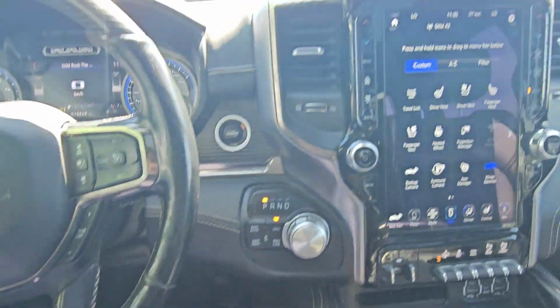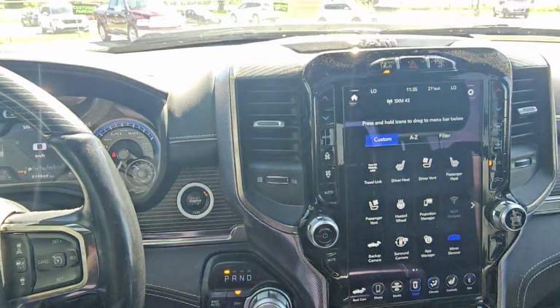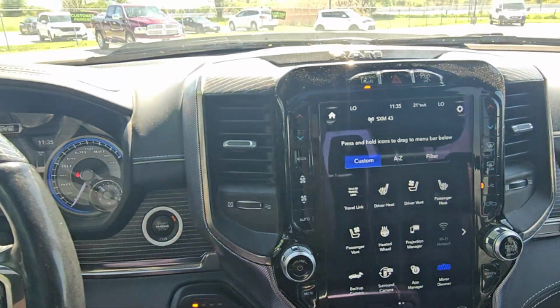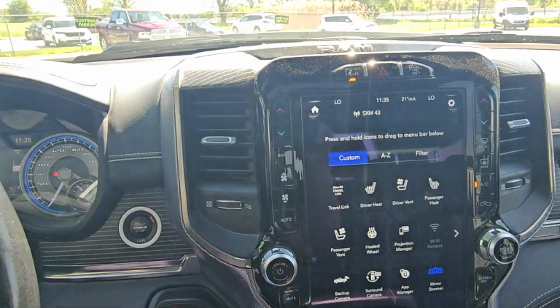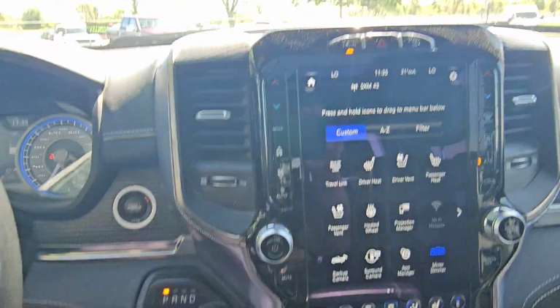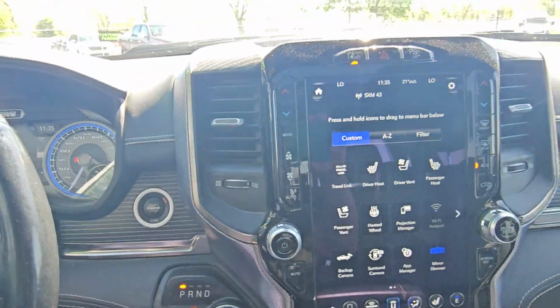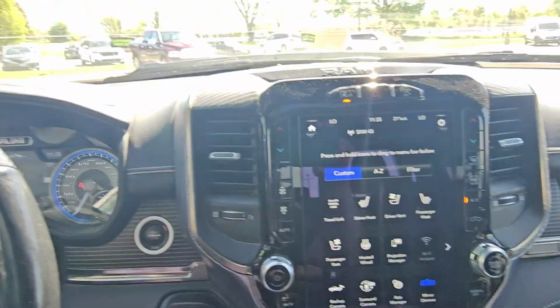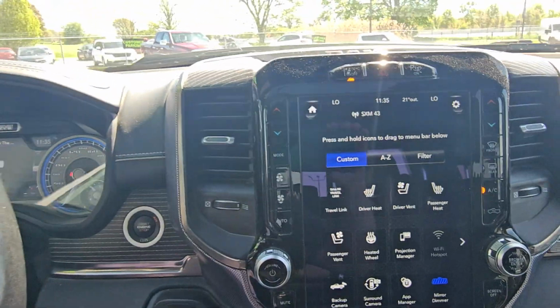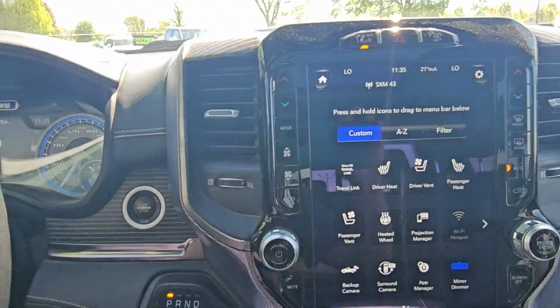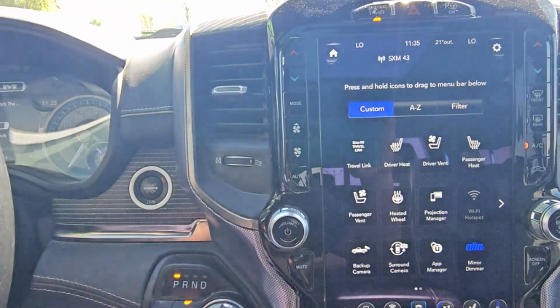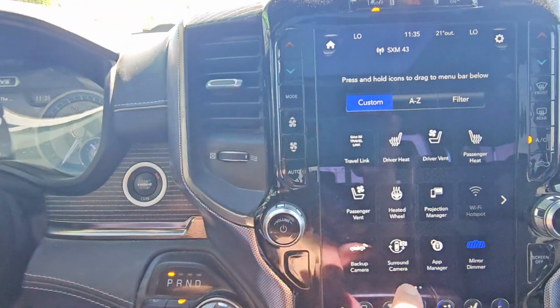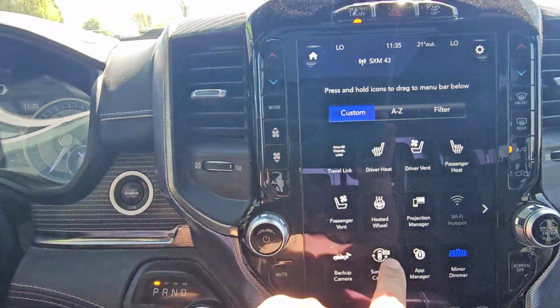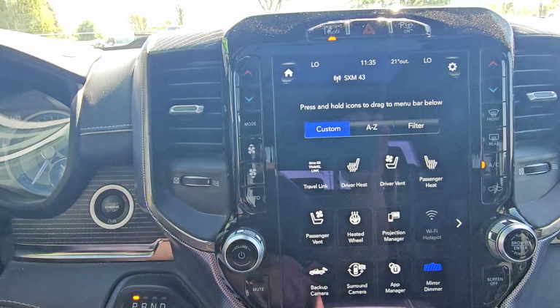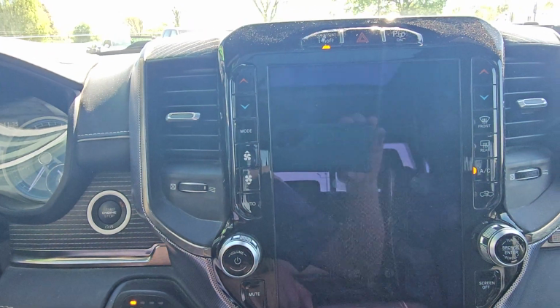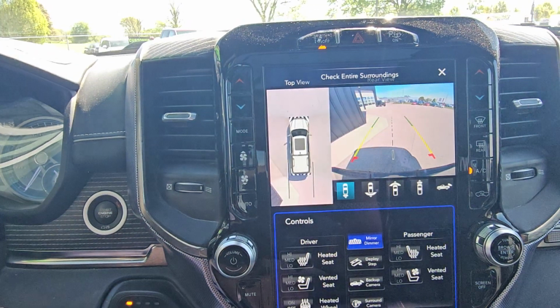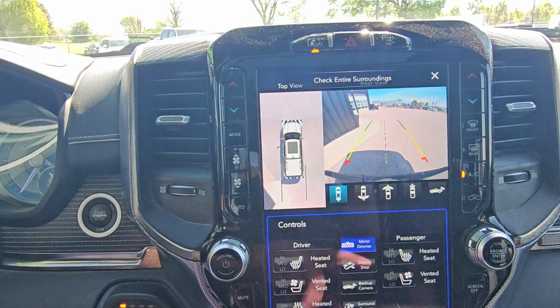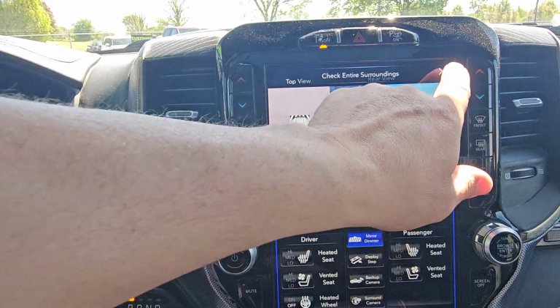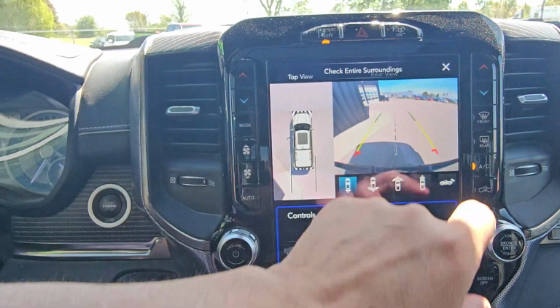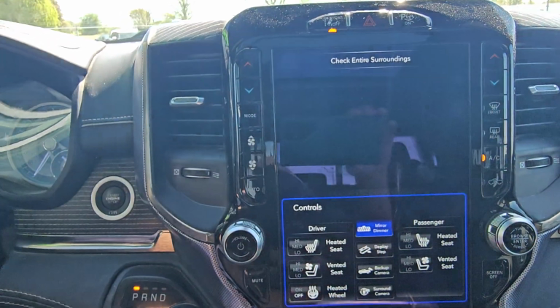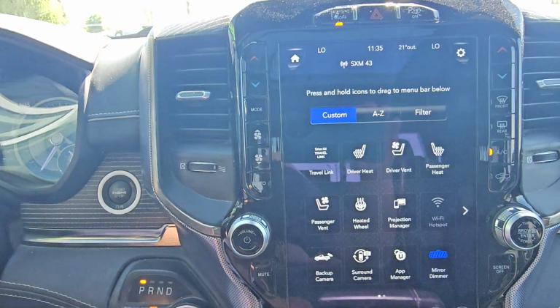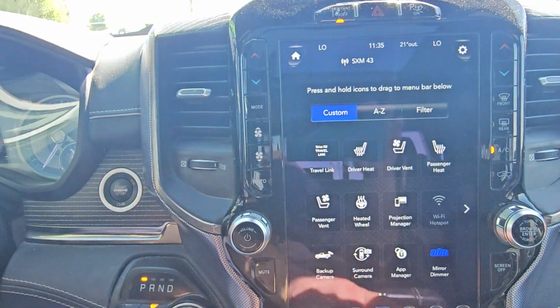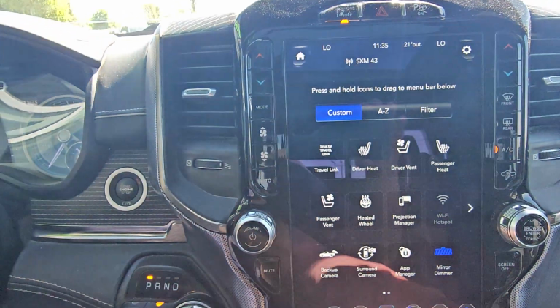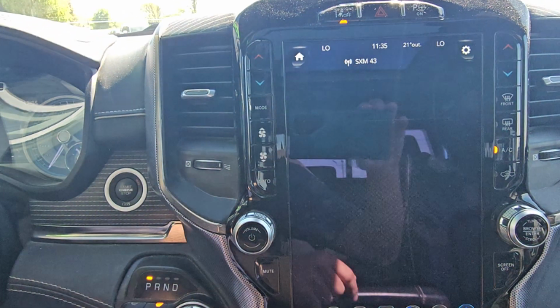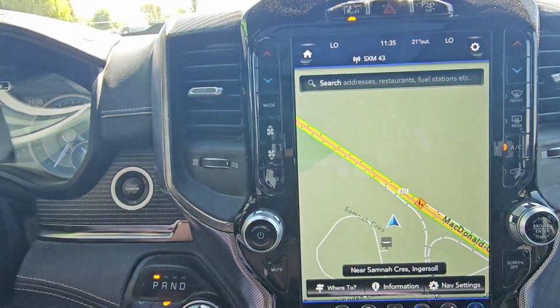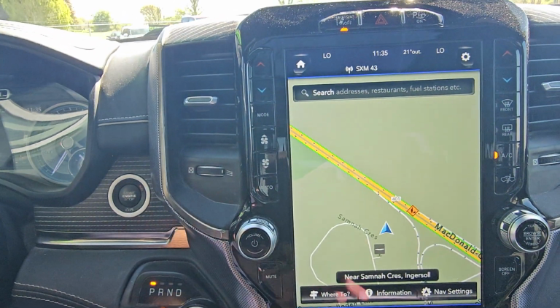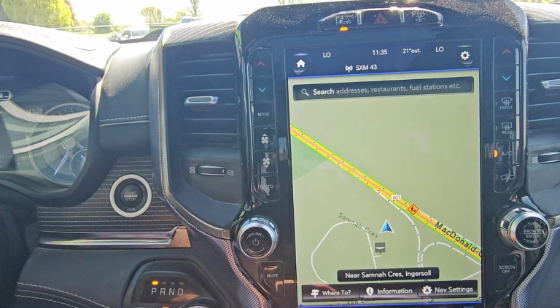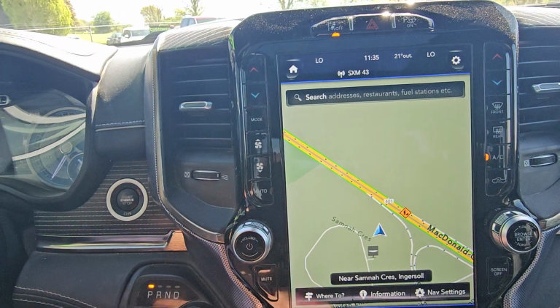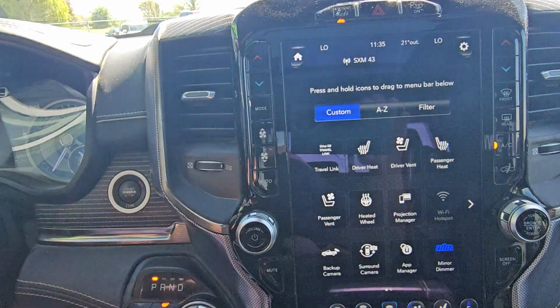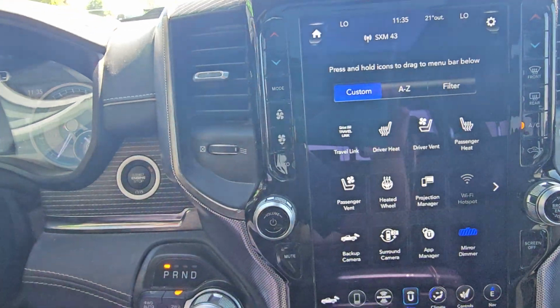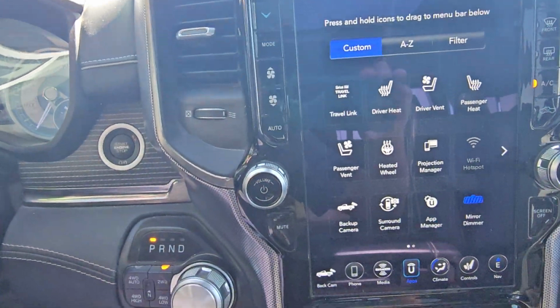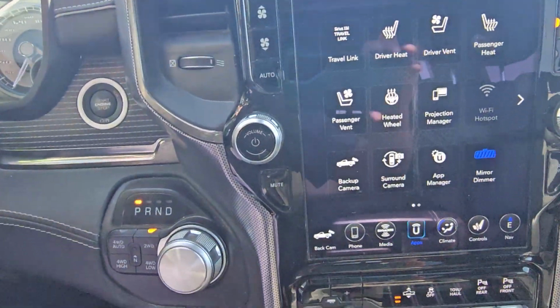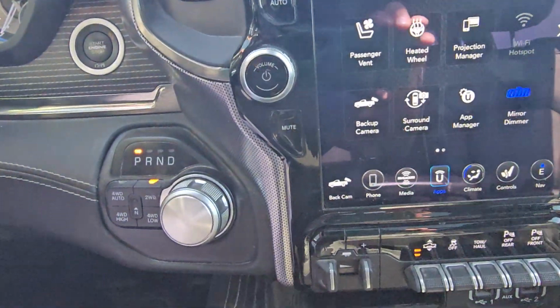12 inch screen, parallel park assist, surround camera, navigation, Apple CarPlay, Android Auto.